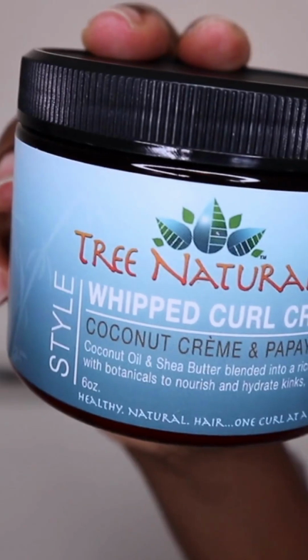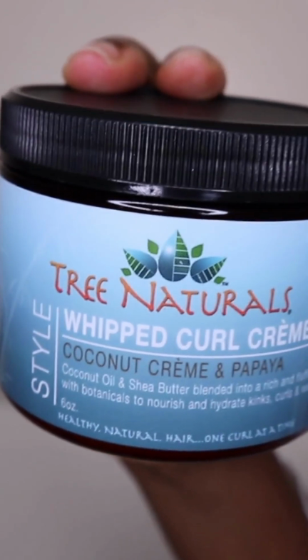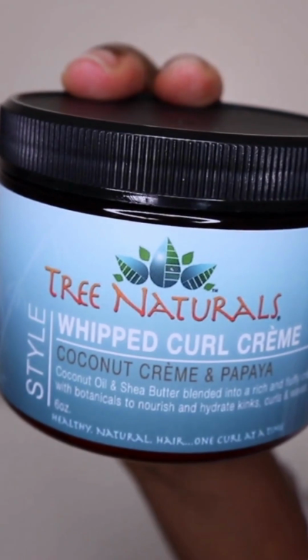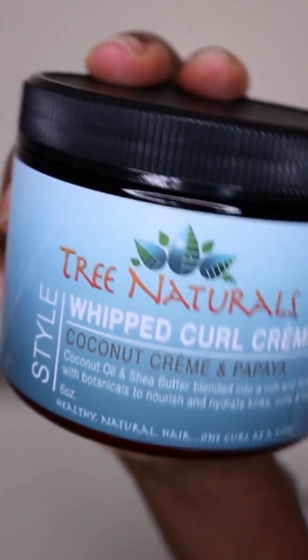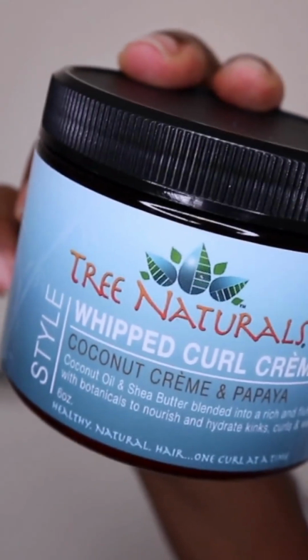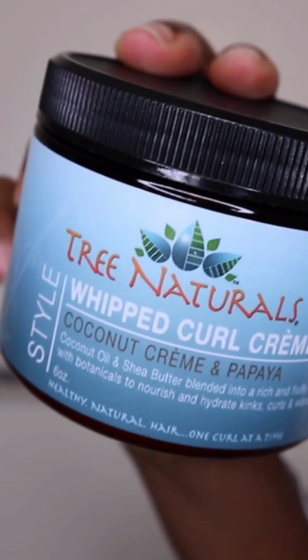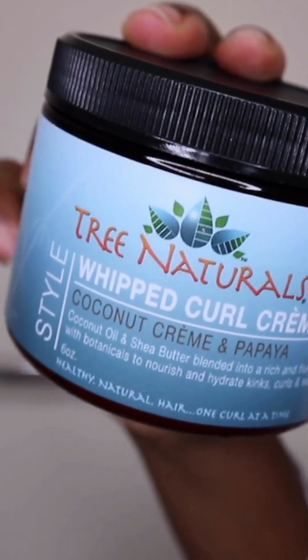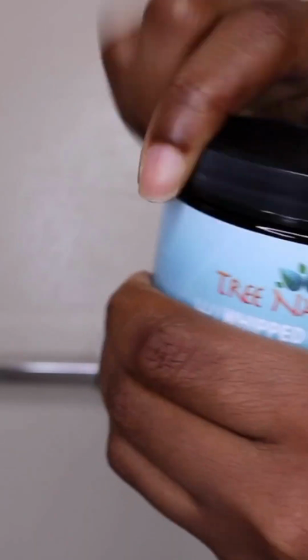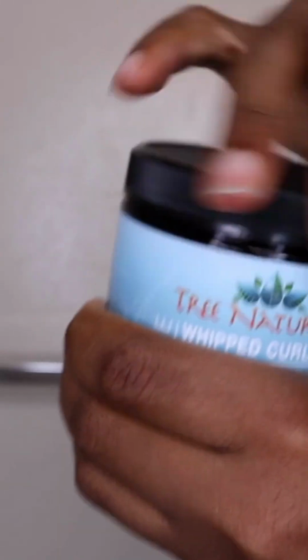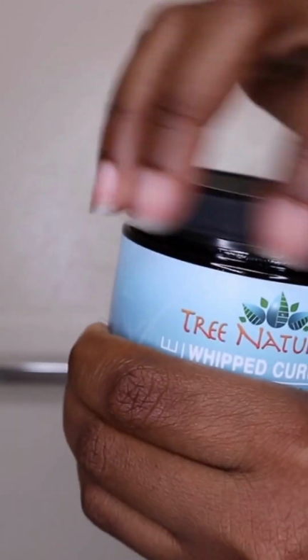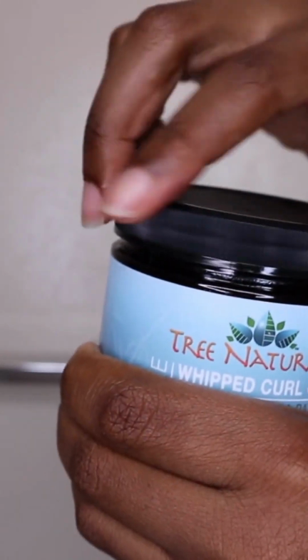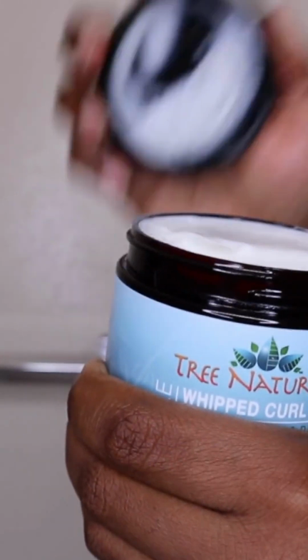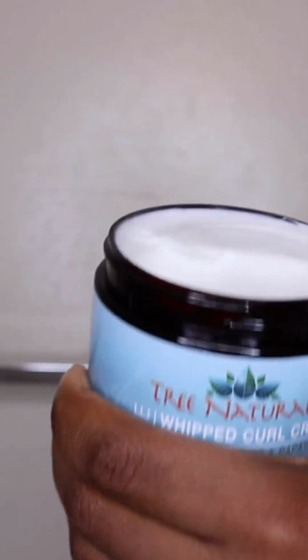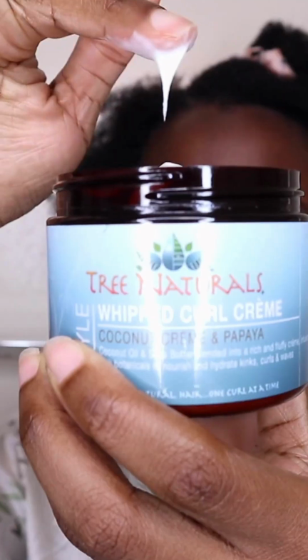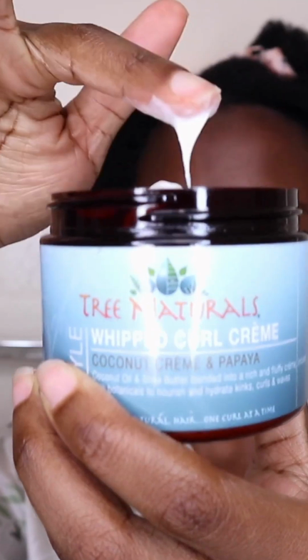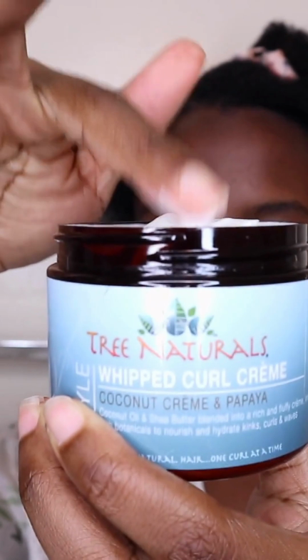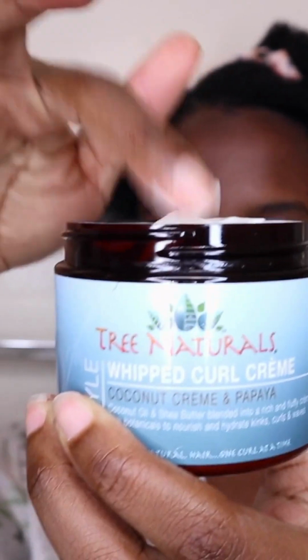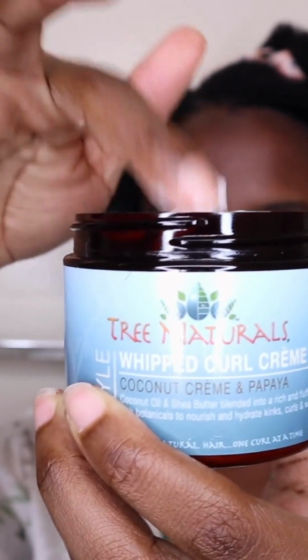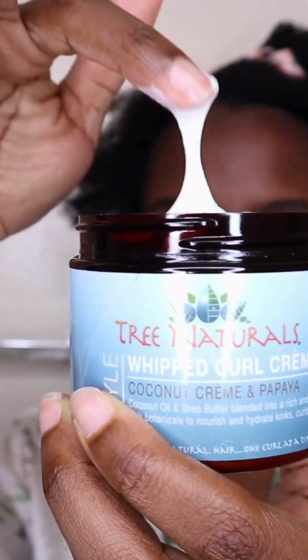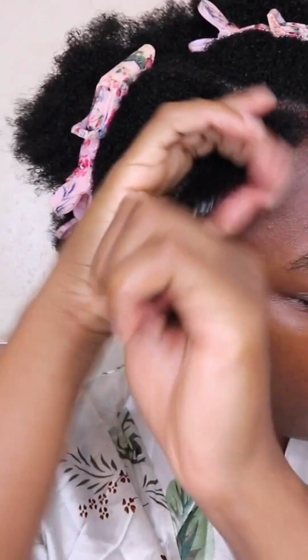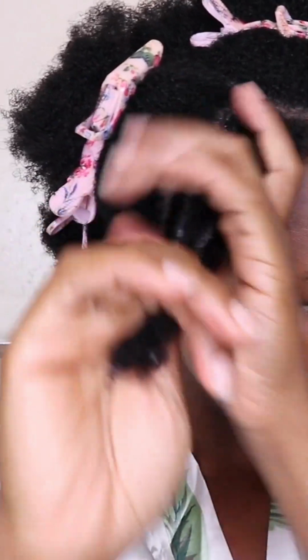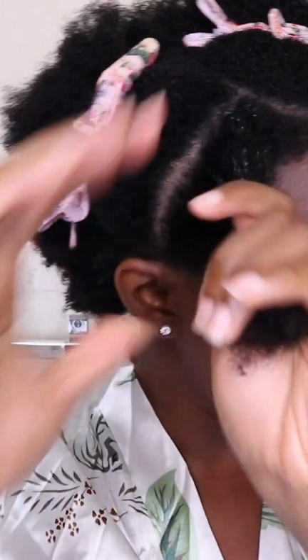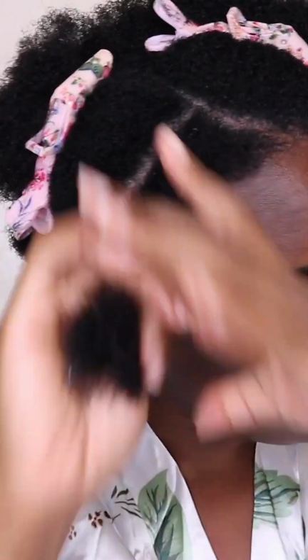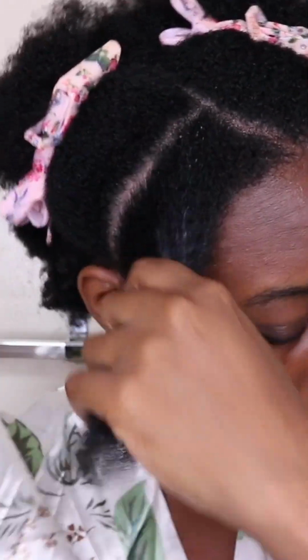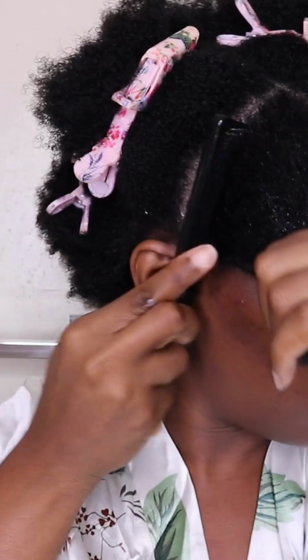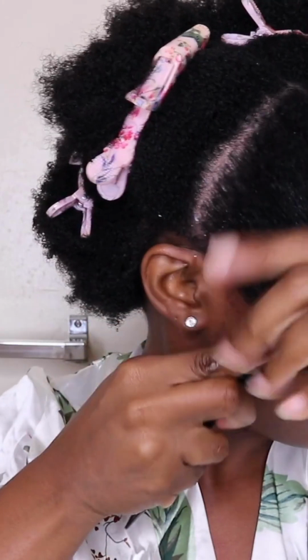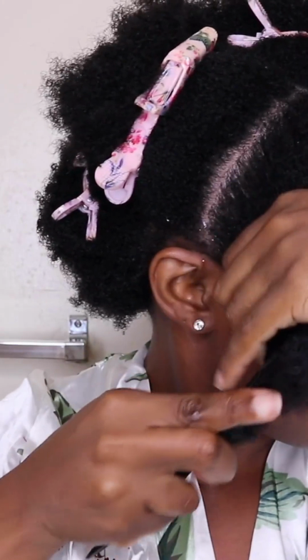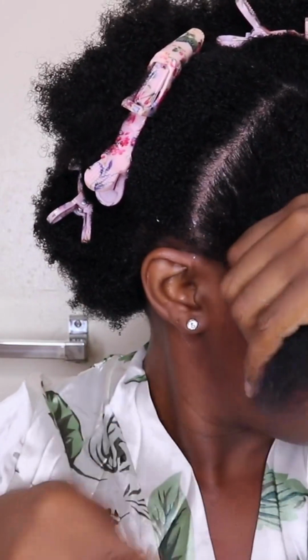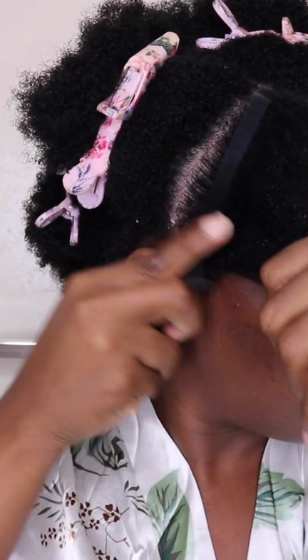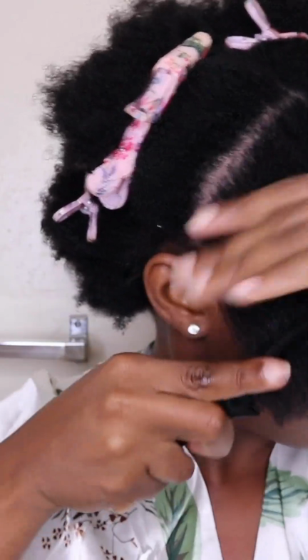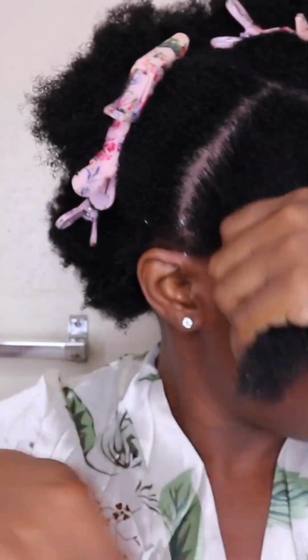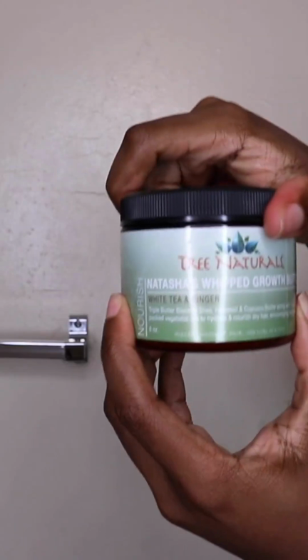The second step is the Coconut Cream and Papaya Whip Curl Cream. This whipped curl cream is meant to add definition to the hair. It is made with shea butter and botanical extracts, and I just apply it to my hair after moisturizing.